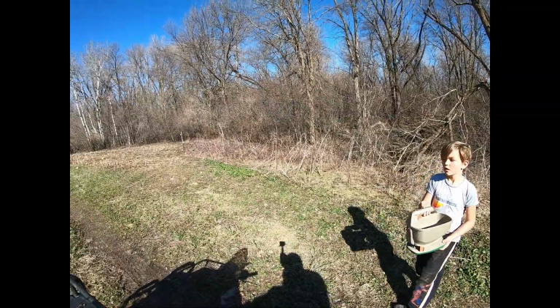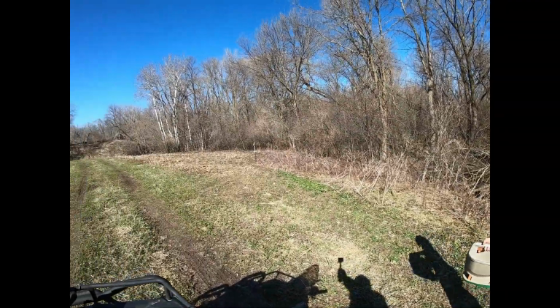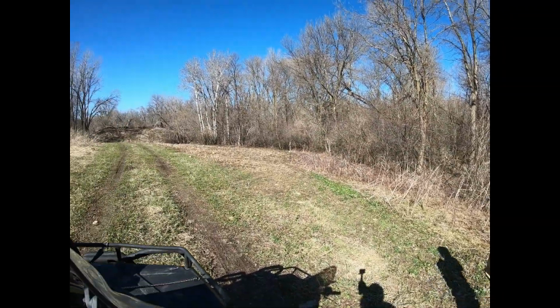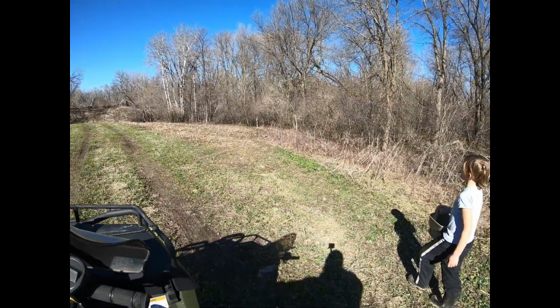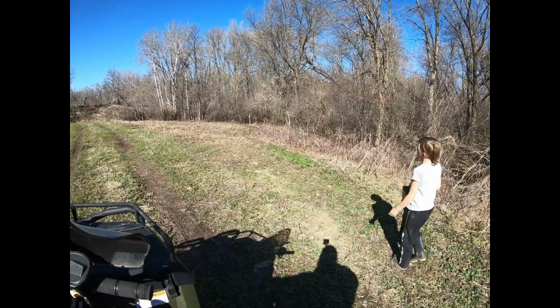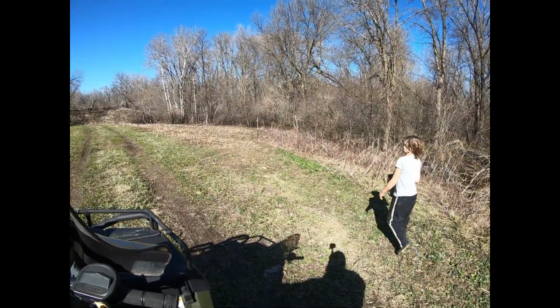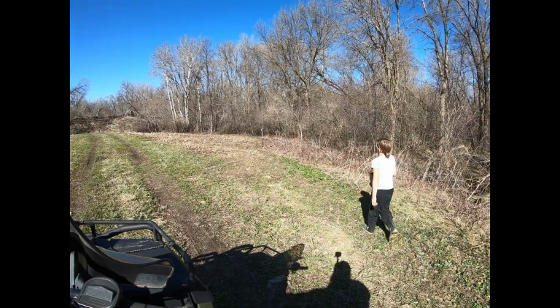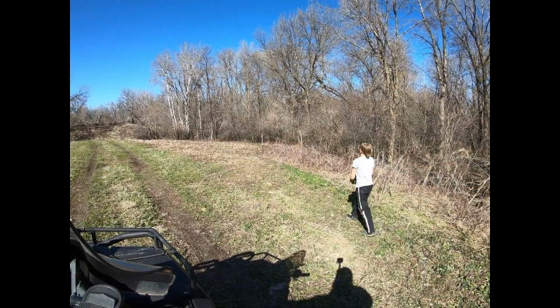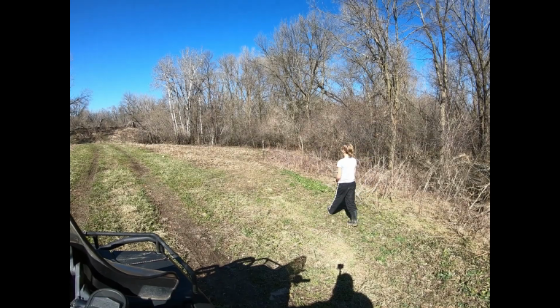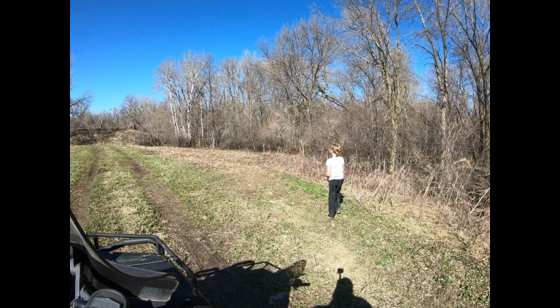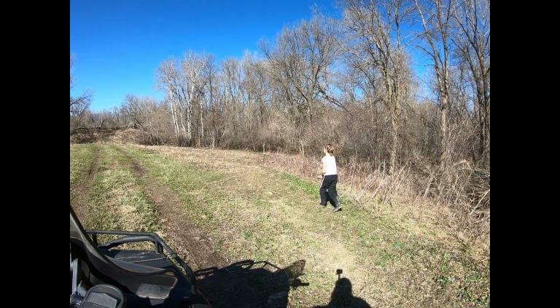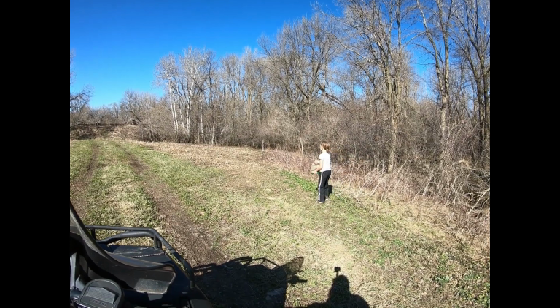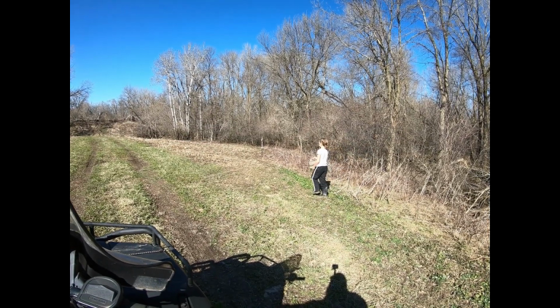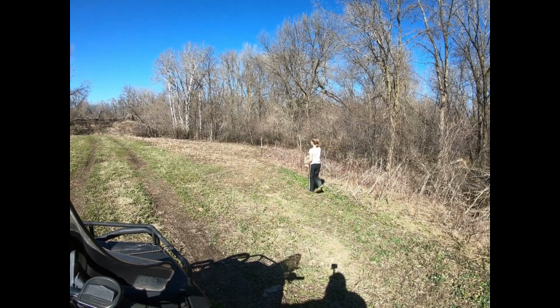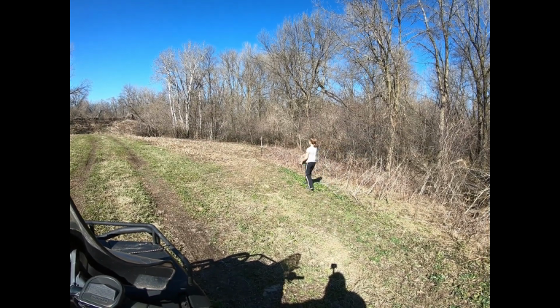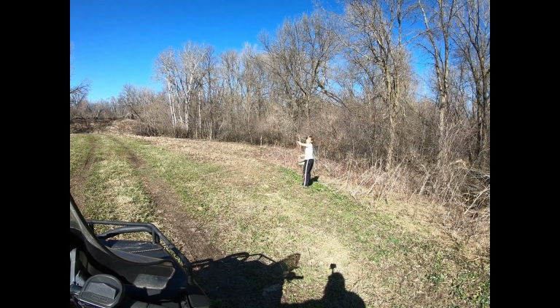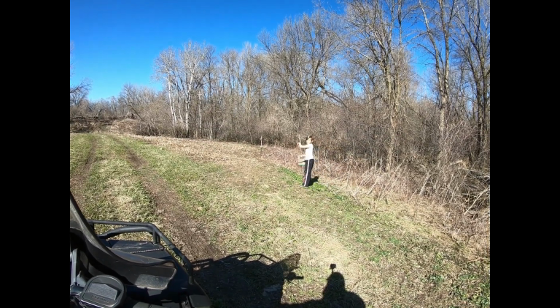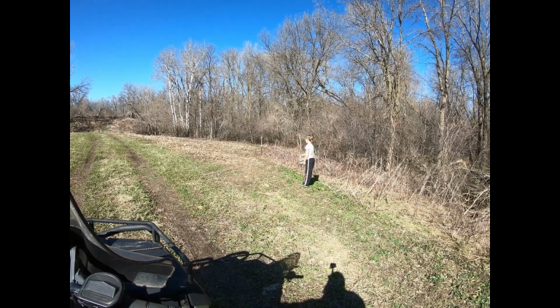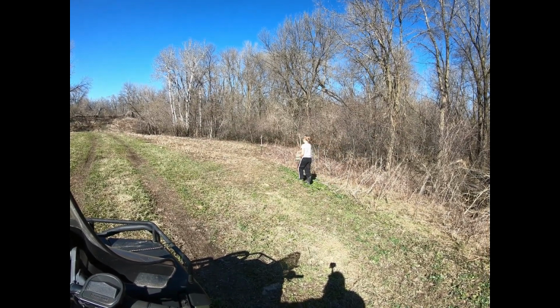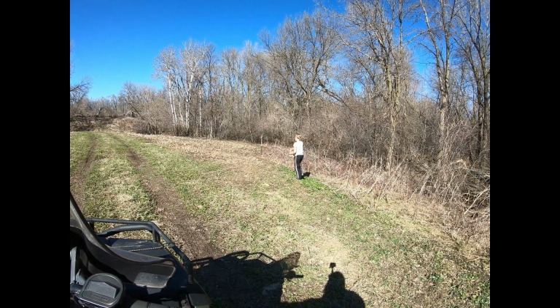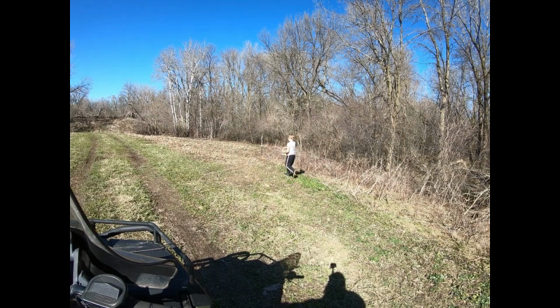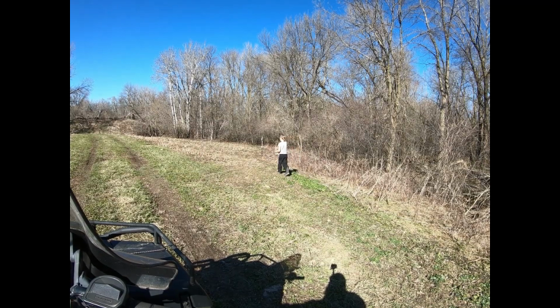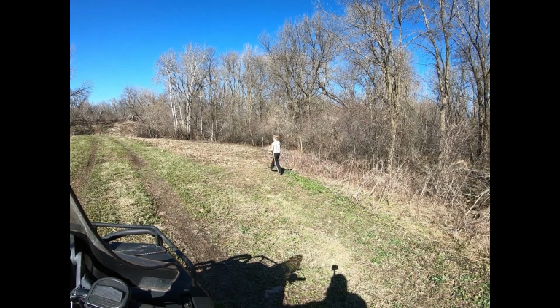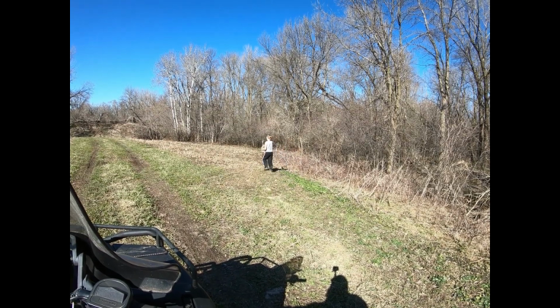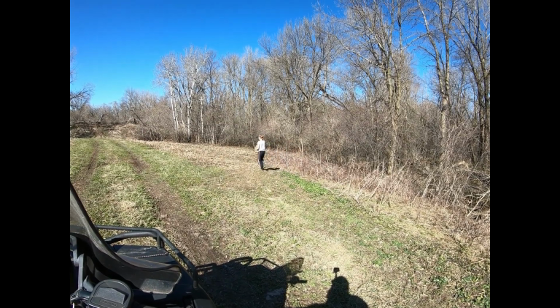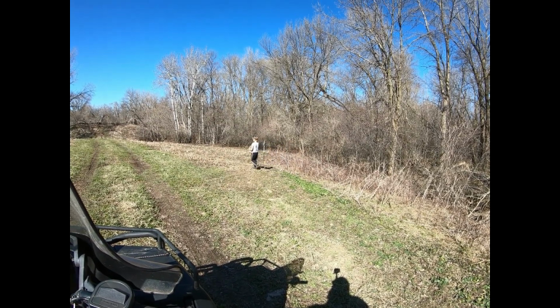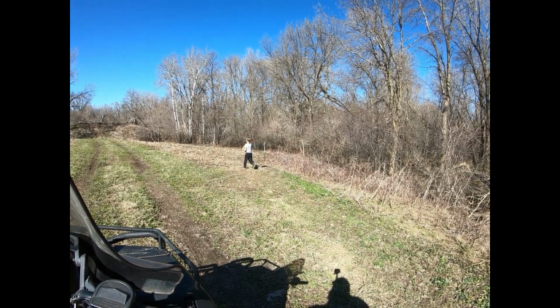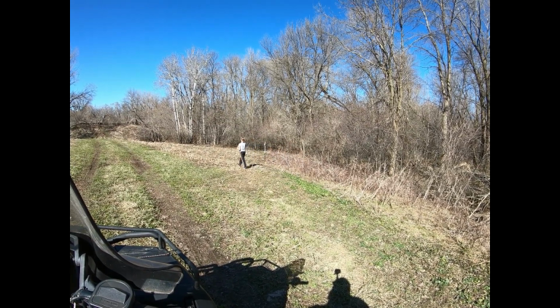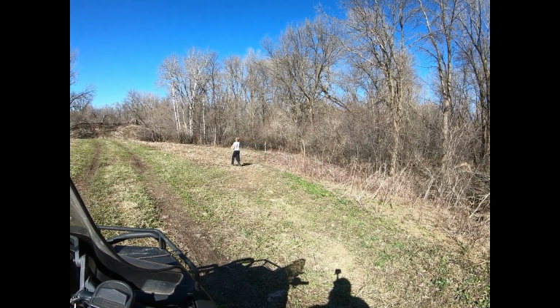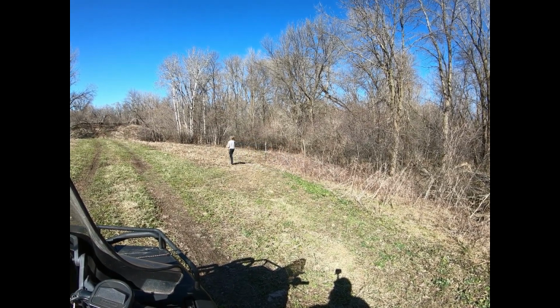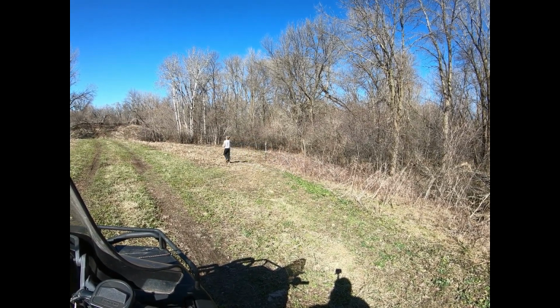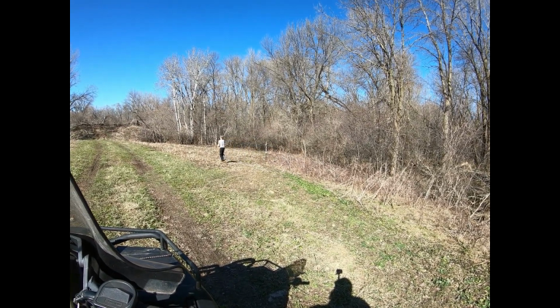Take her right back, do that field again. Let's use her up. Nice job. There we go — we just spread a bunch of clover and chicory for the year.